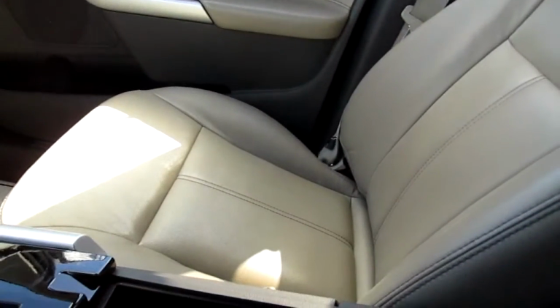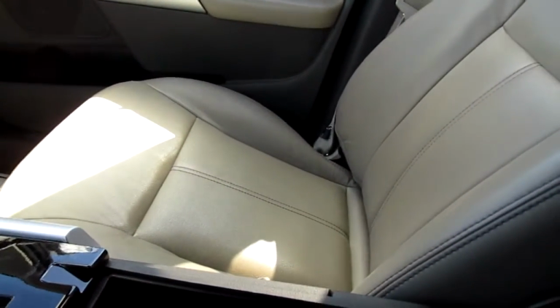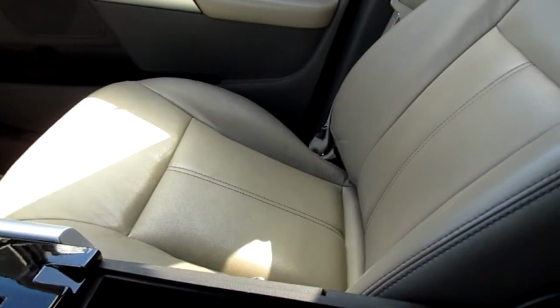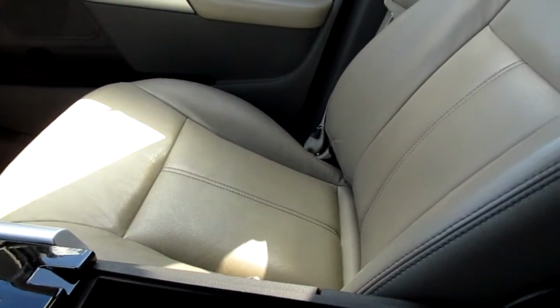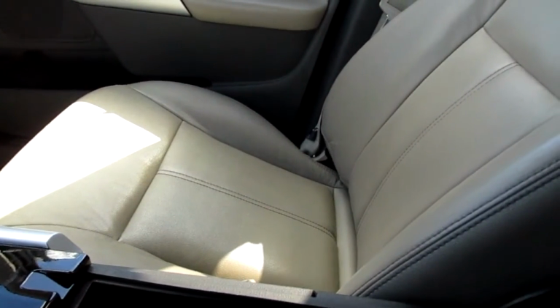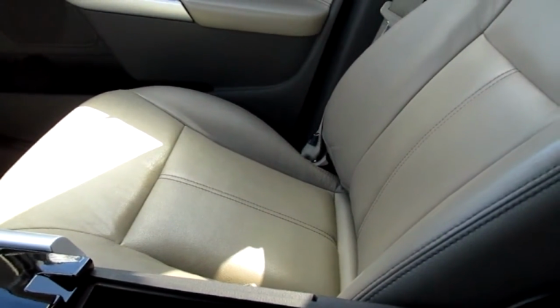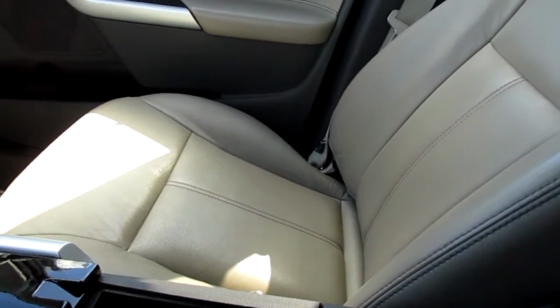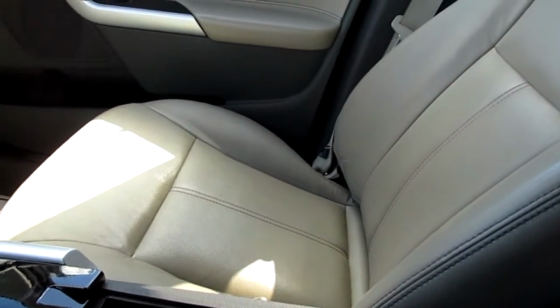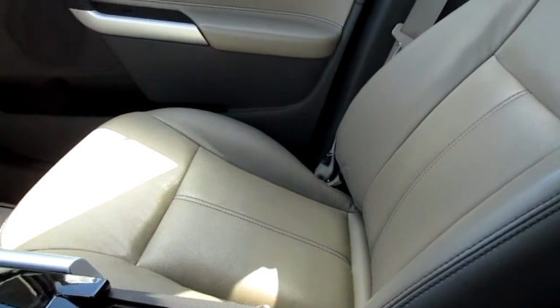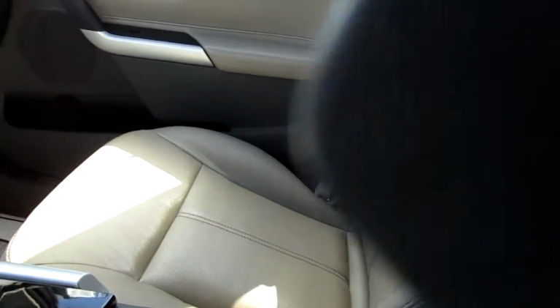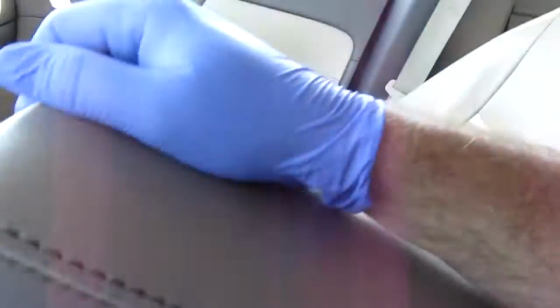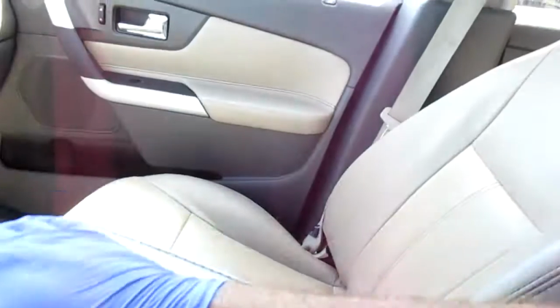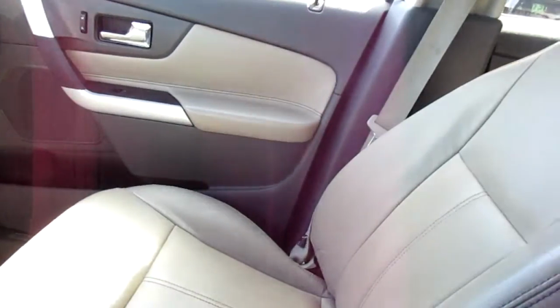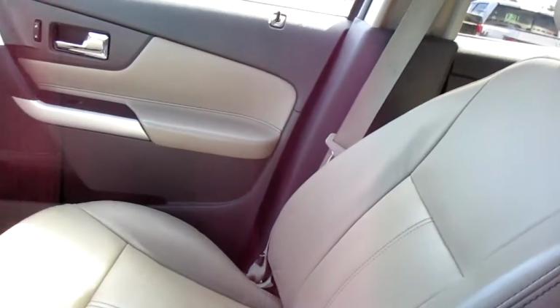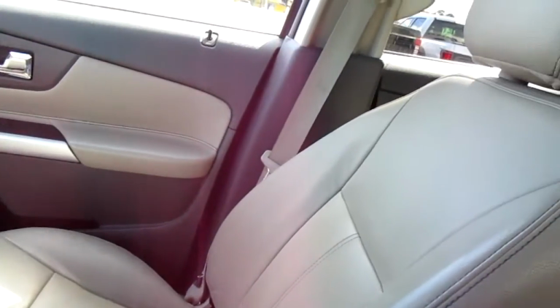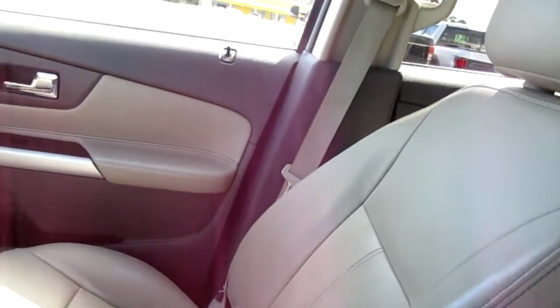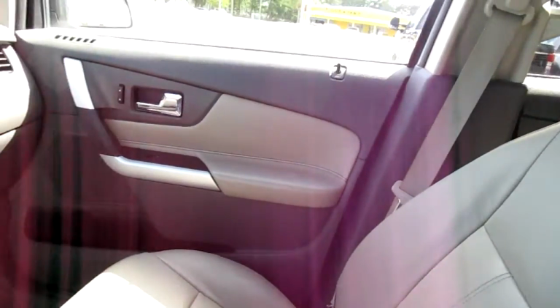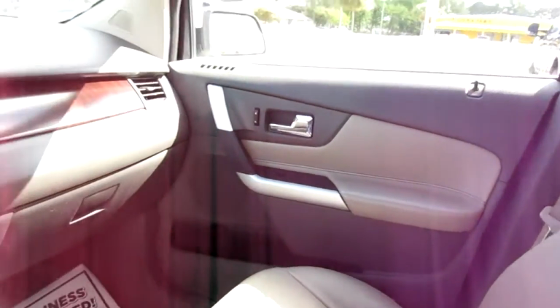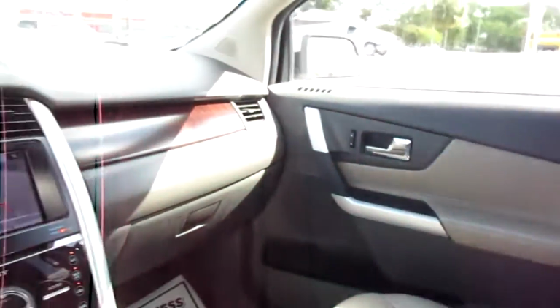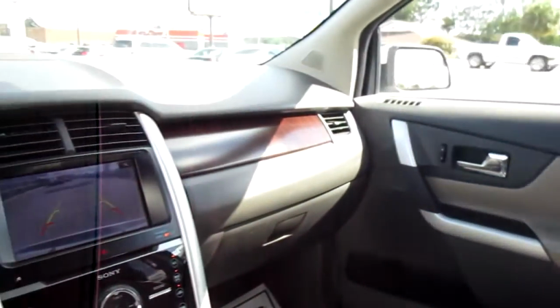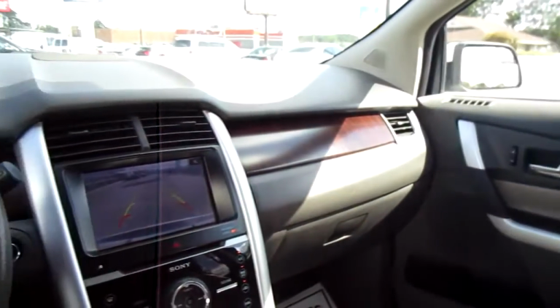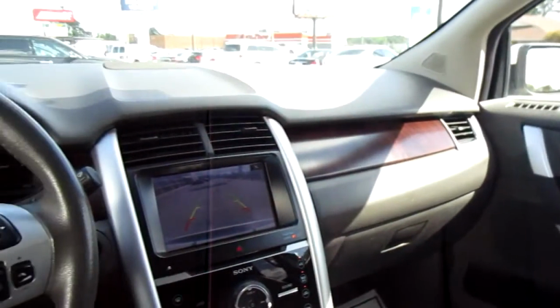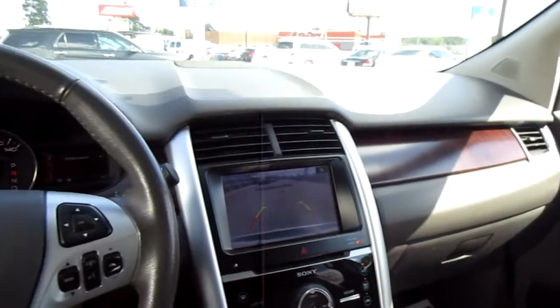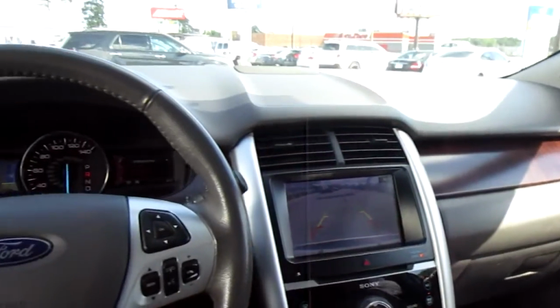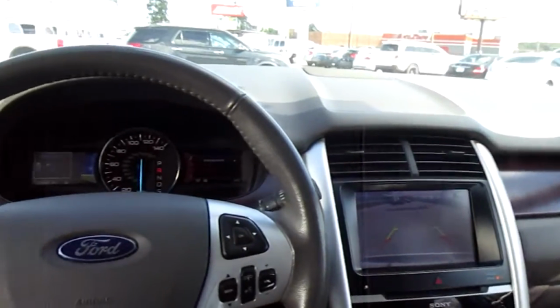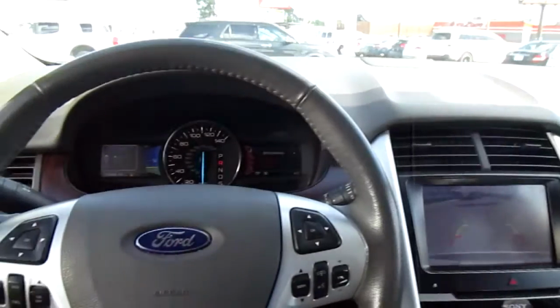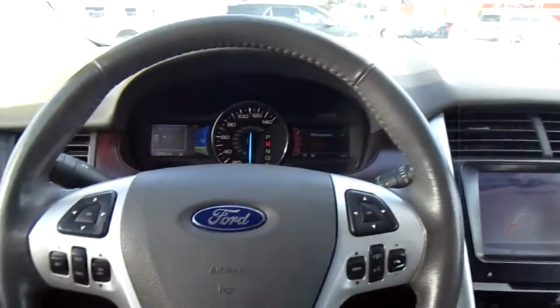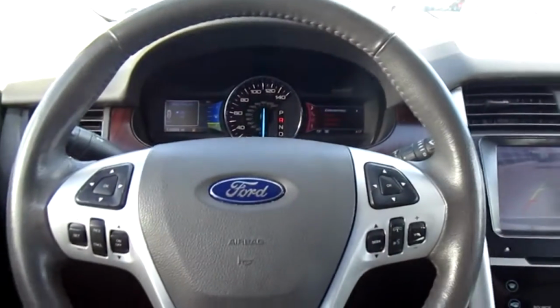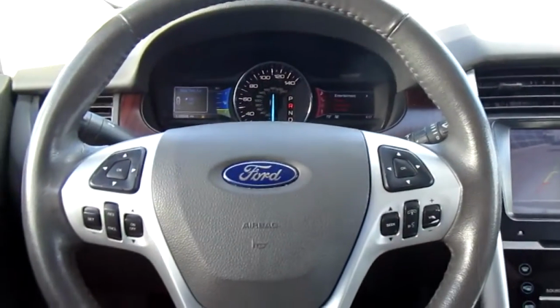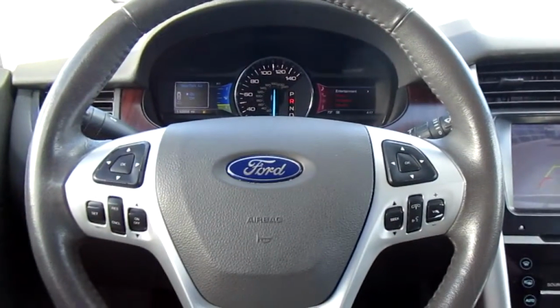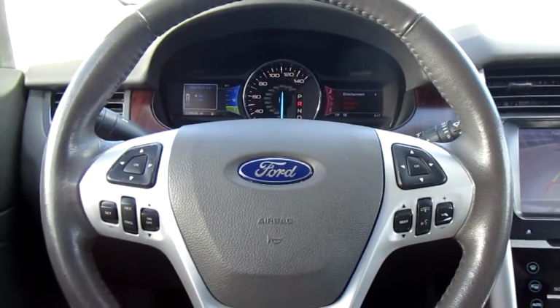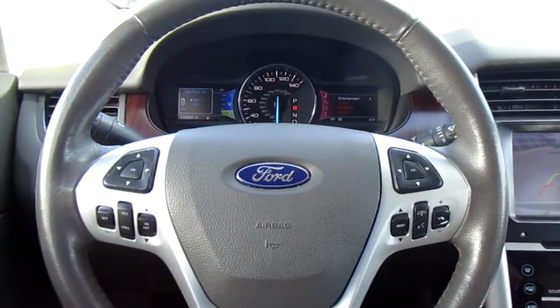SD card slot, twin USB ports, auxiliary input, and a 12-volt outlet — so lots of options for your electronics. If you're in the market for a pre-owned SUV like this, come down to King's Colonial Ford and check out this 2023 Edge. Thank you for watching.